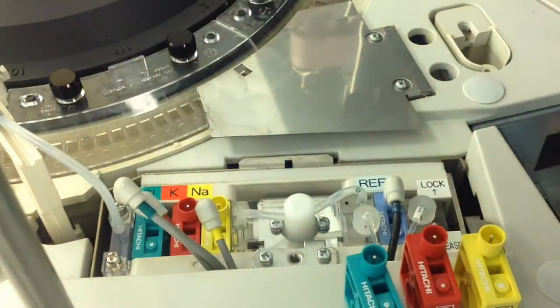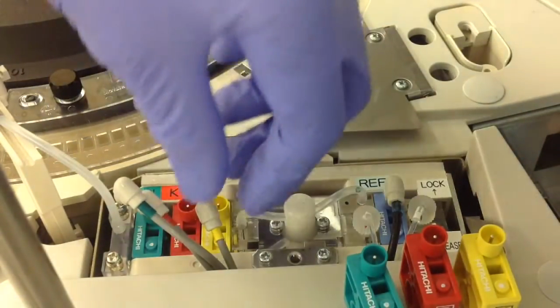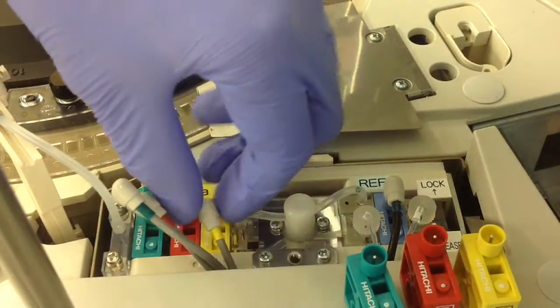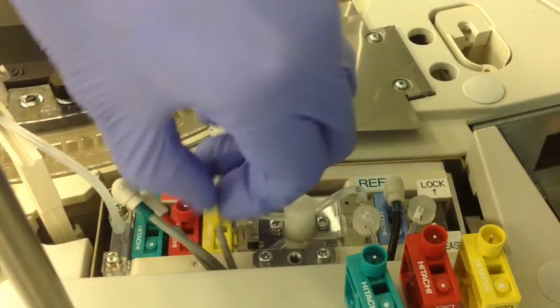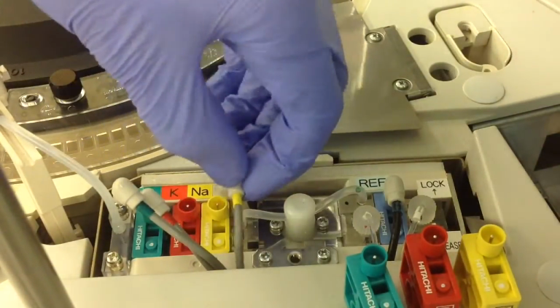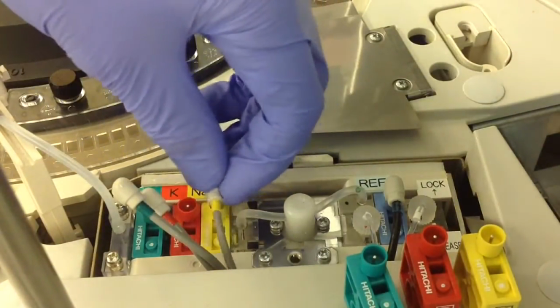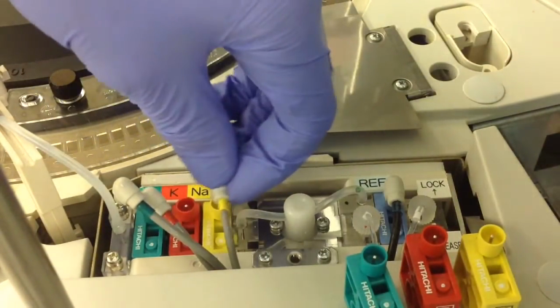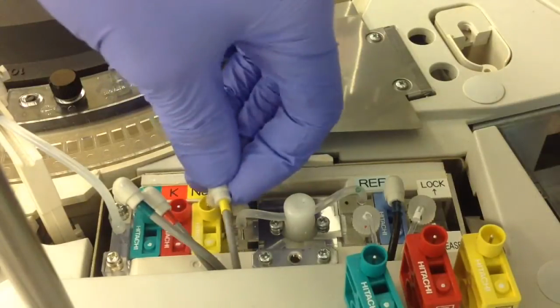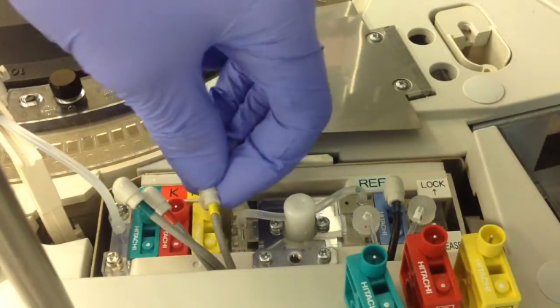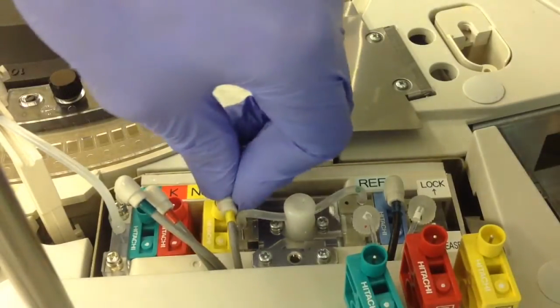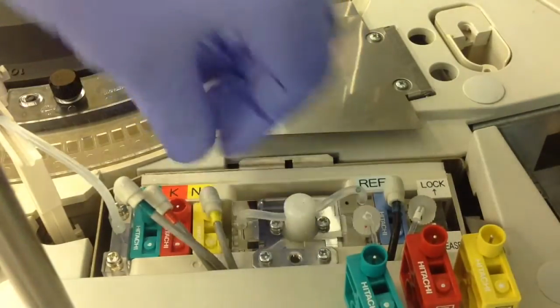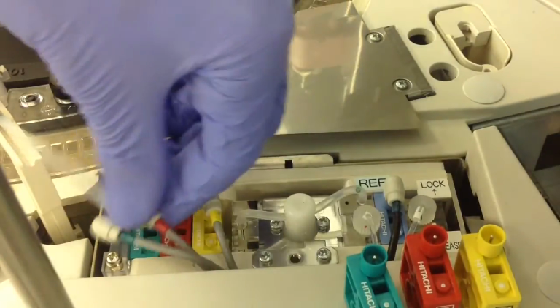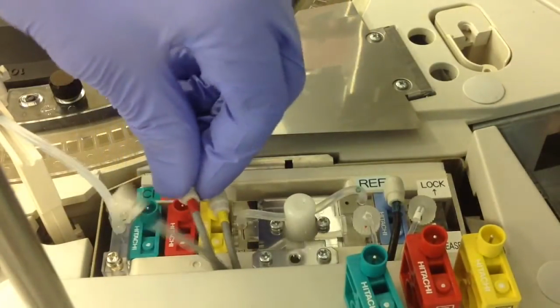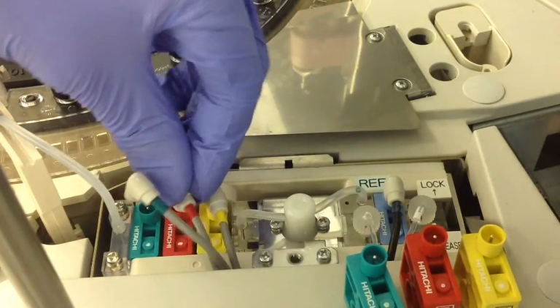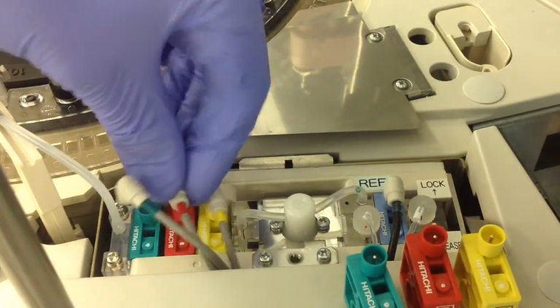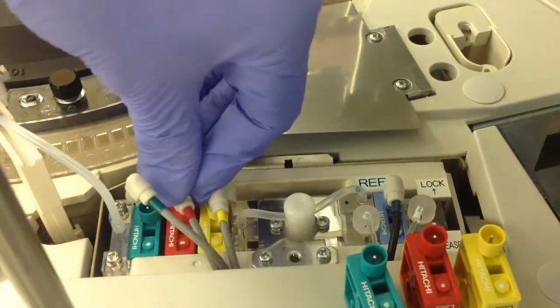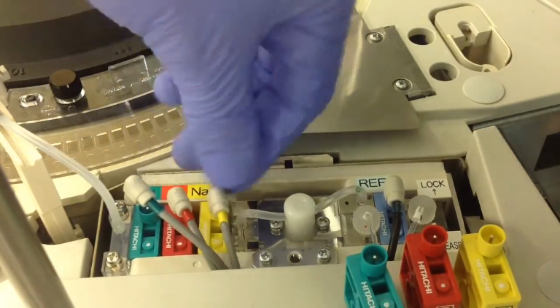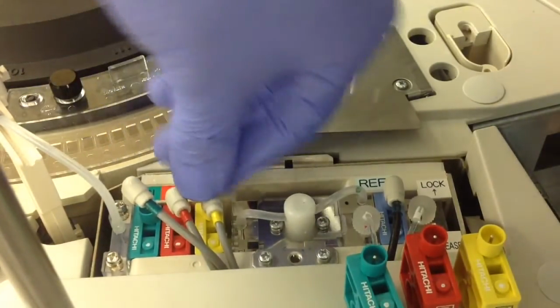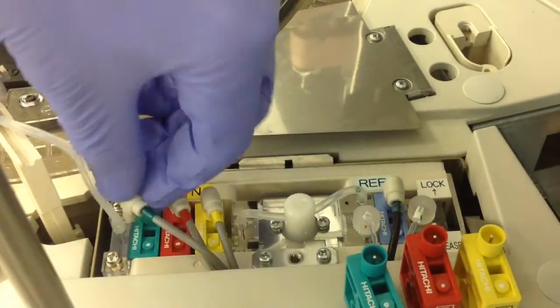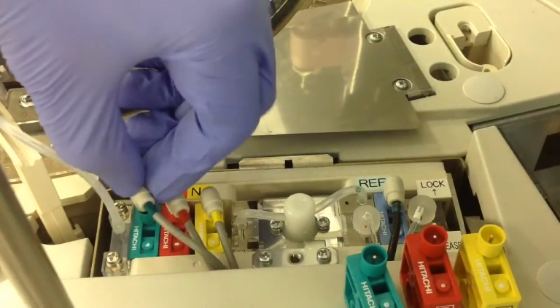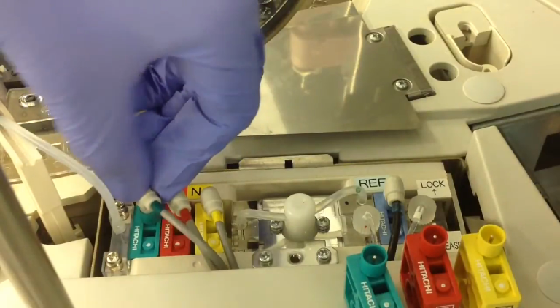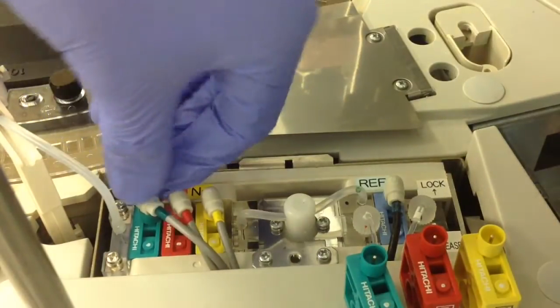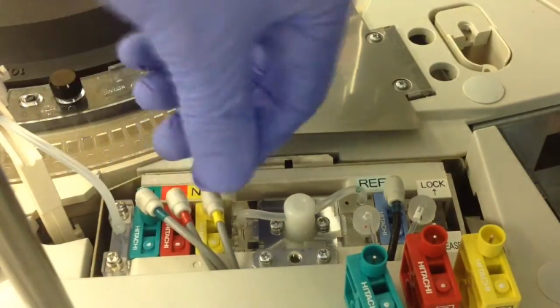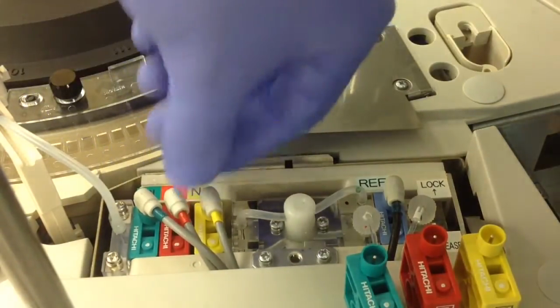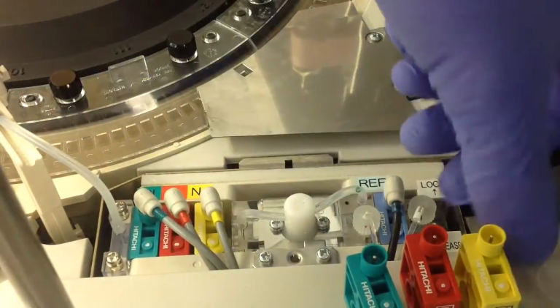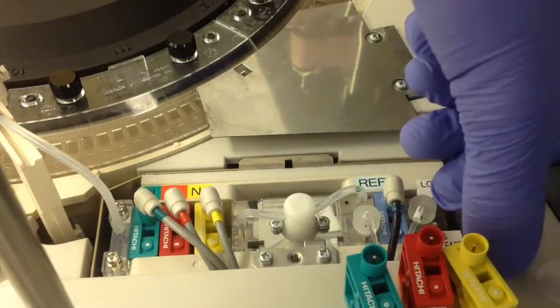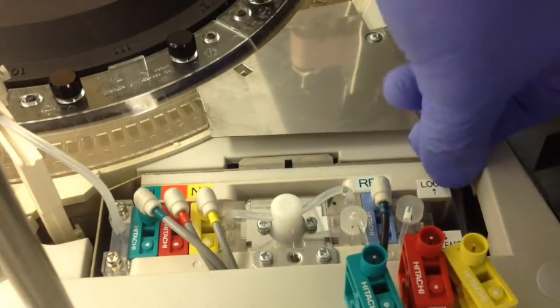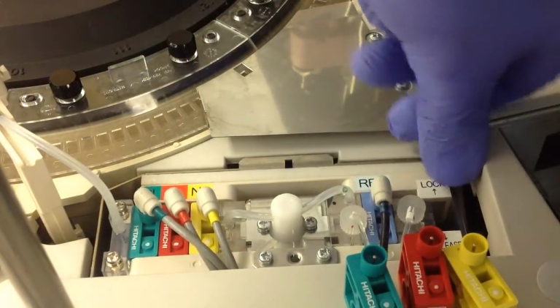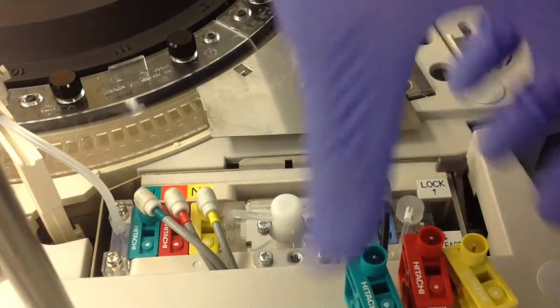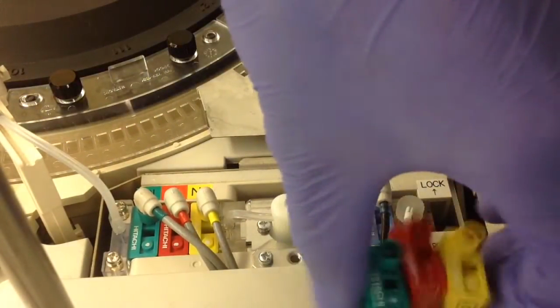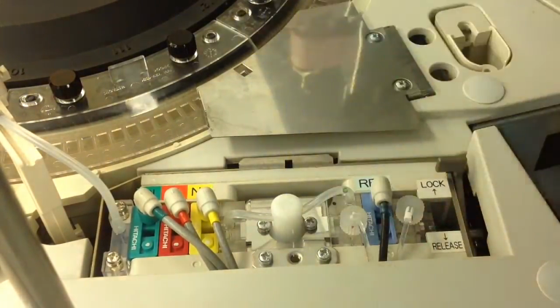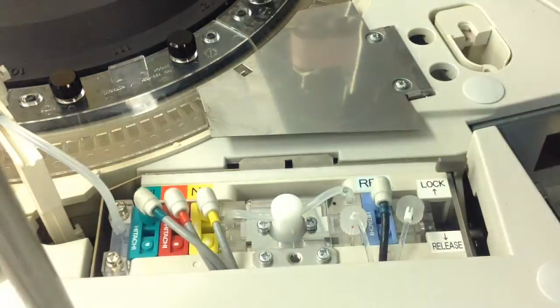Once you've slid the cartridges in, go ahead and re-plug the cables into the top of the measuring cartridges. You don't have to force it — just make sure it's nice and firmly in place. Then go ahead and switch from release back to lock and you're all done.